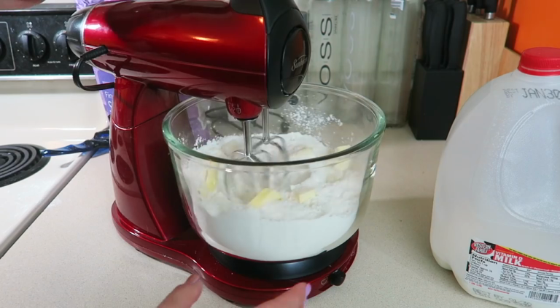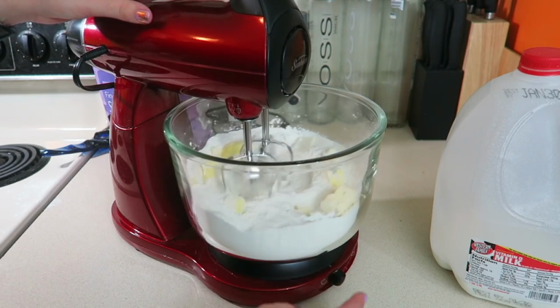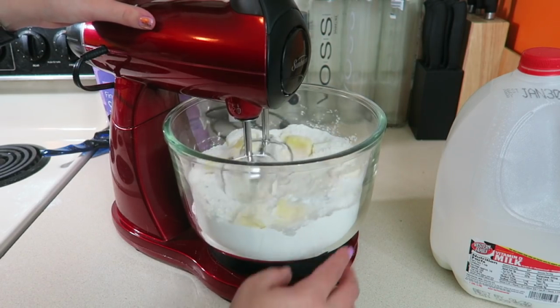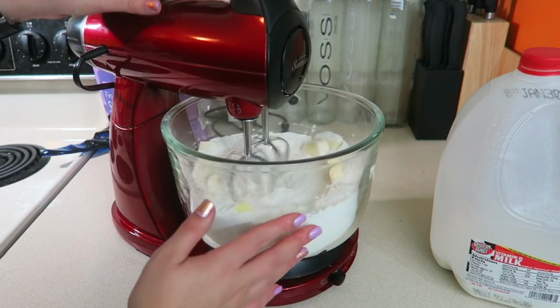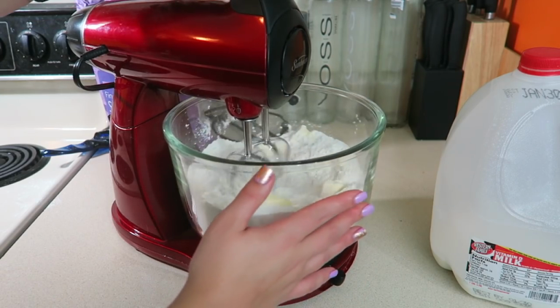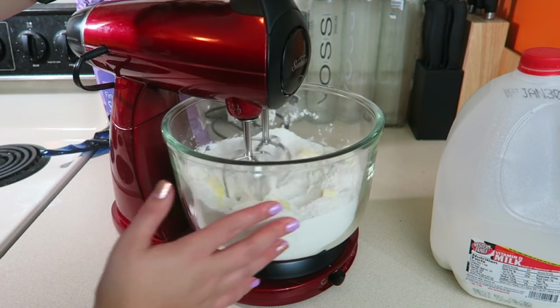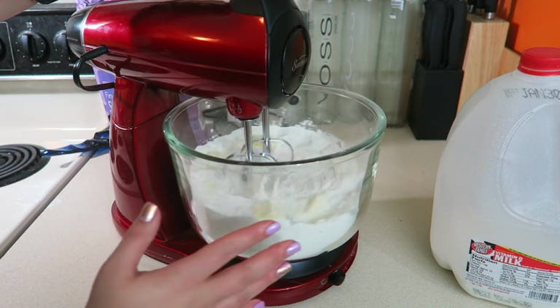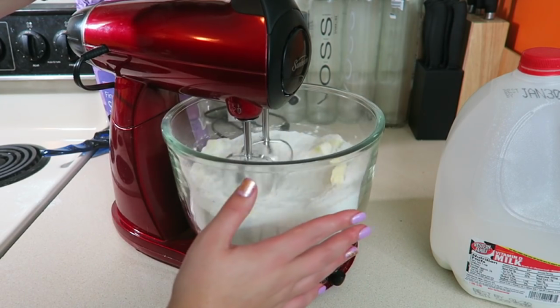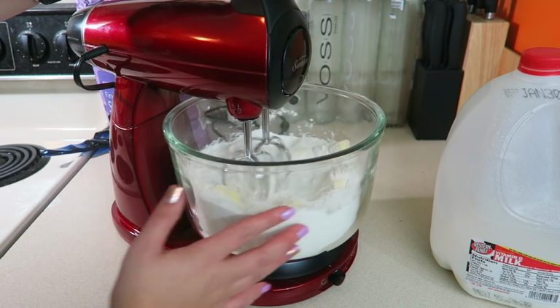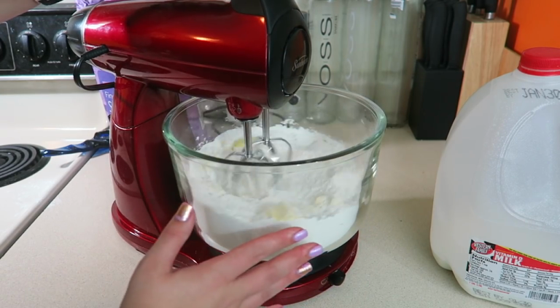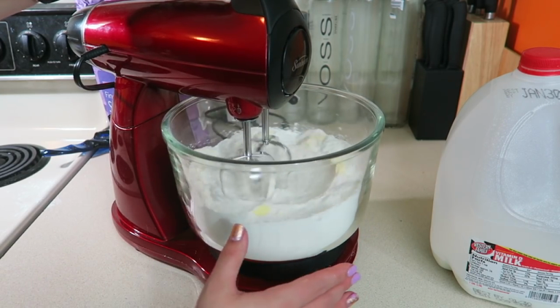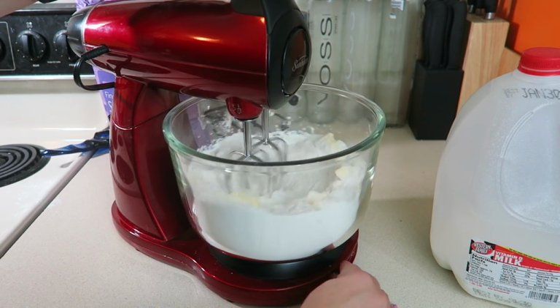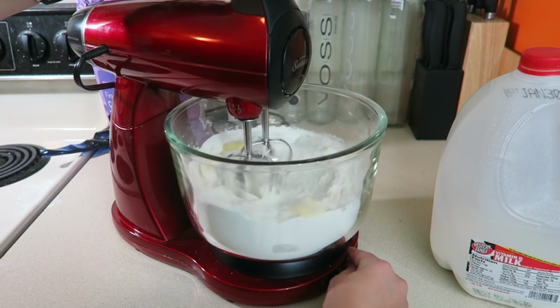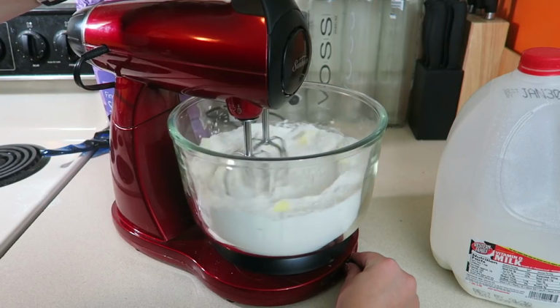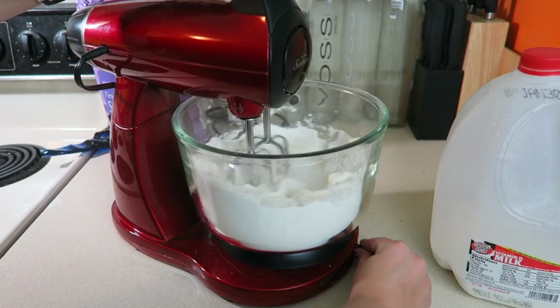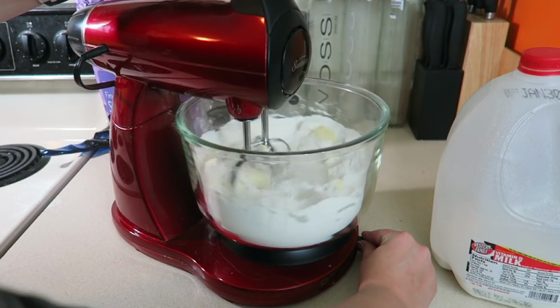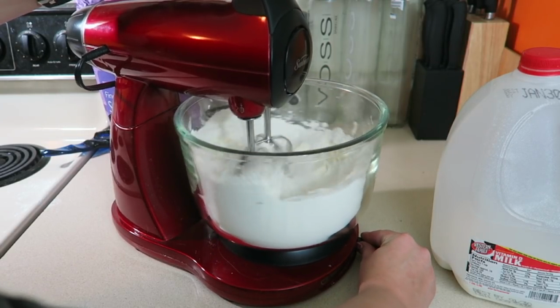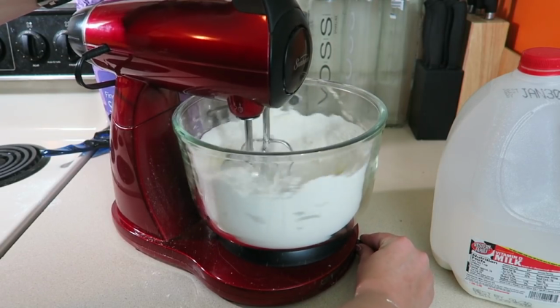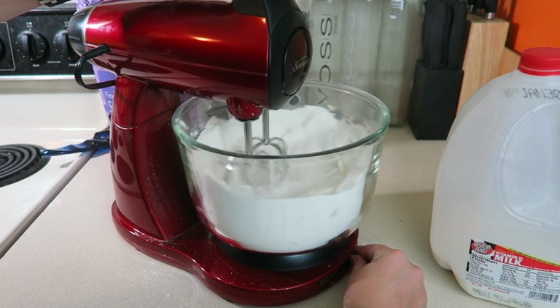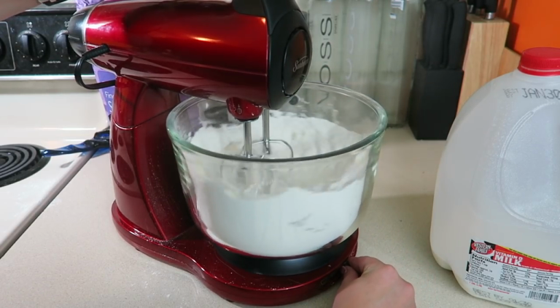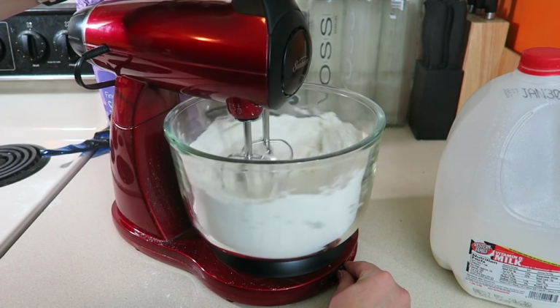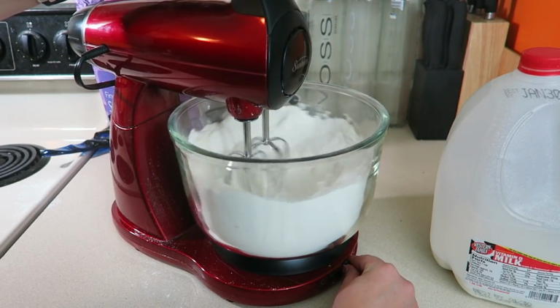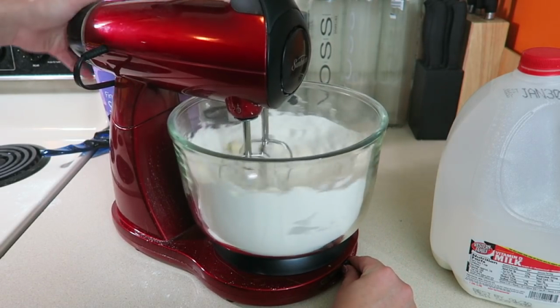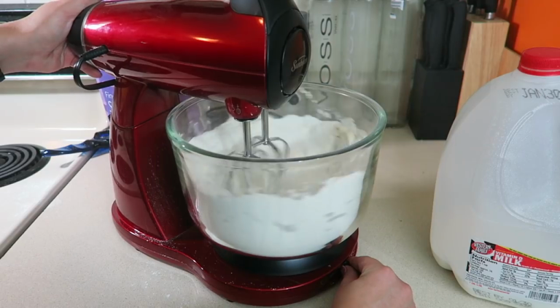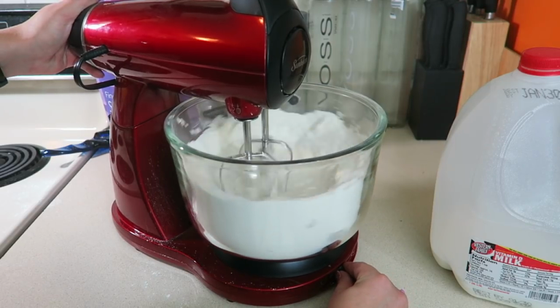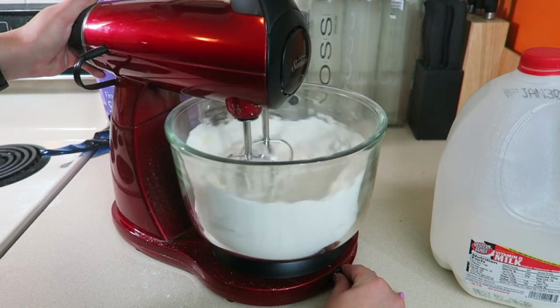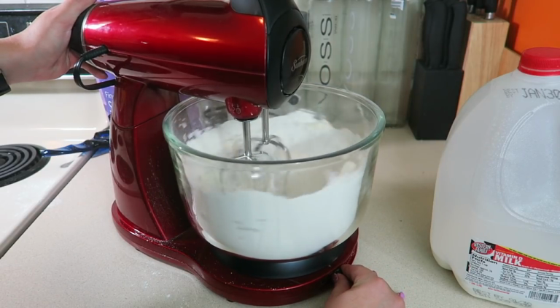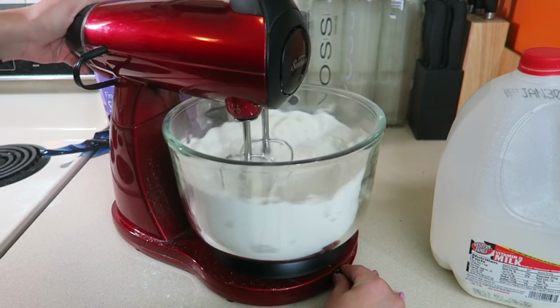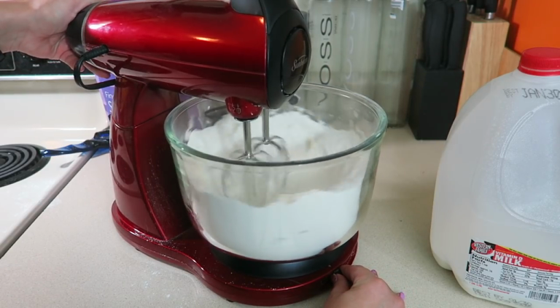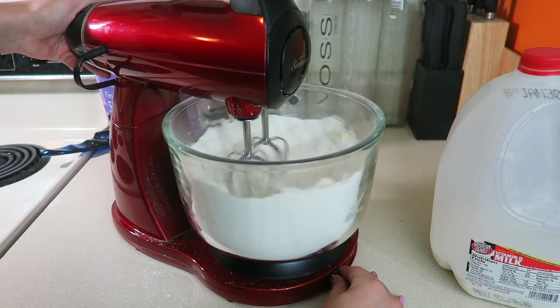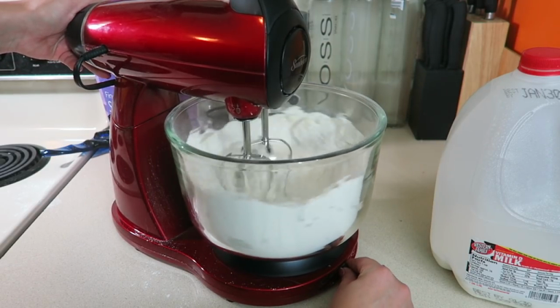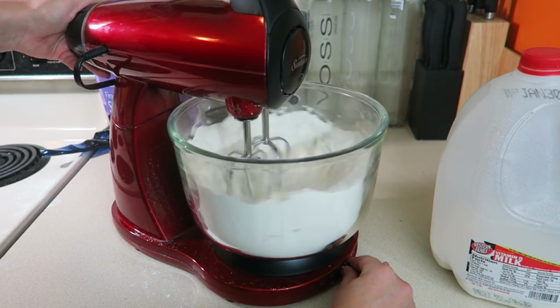This is the part where hopefully you have a stand mixer — mine is kind of messed up and doesn't perform very well. You want to mix it until you get very coarse, large pieces of crumbly dough.